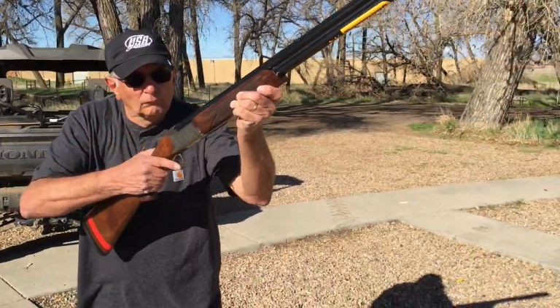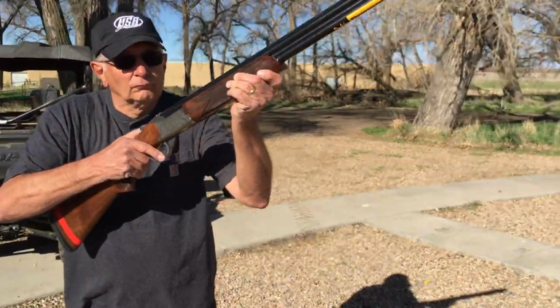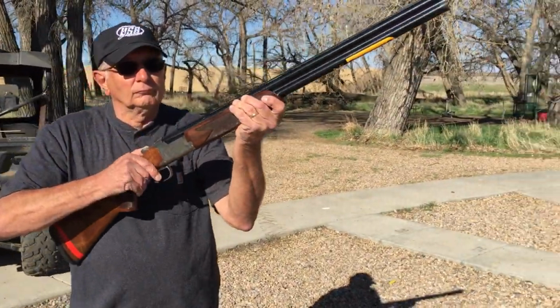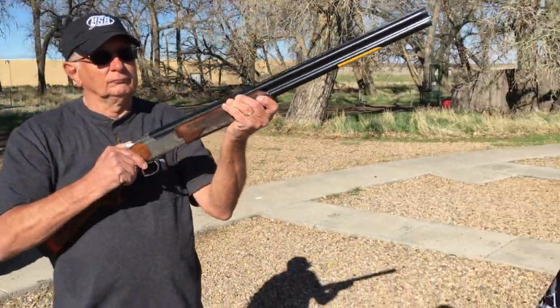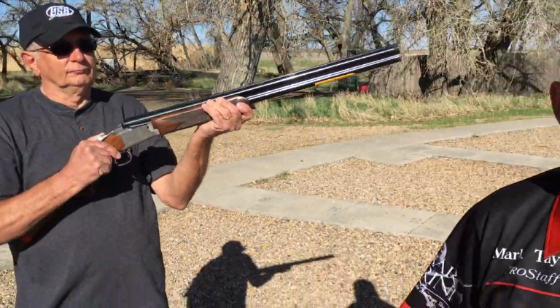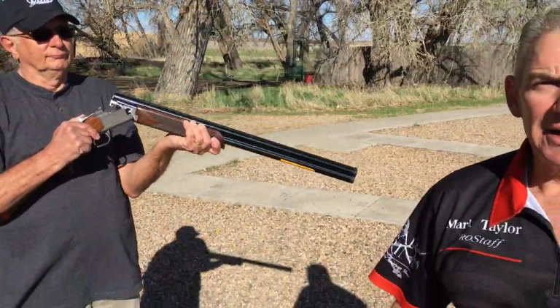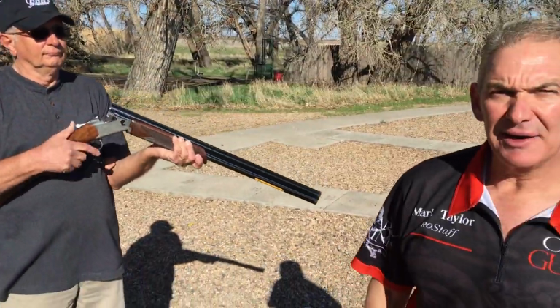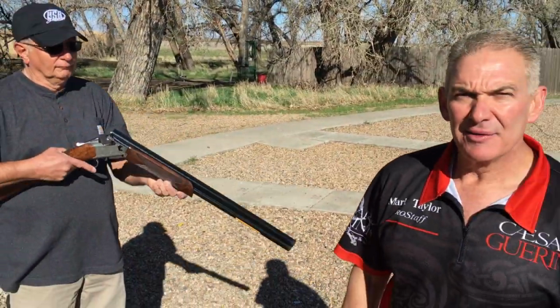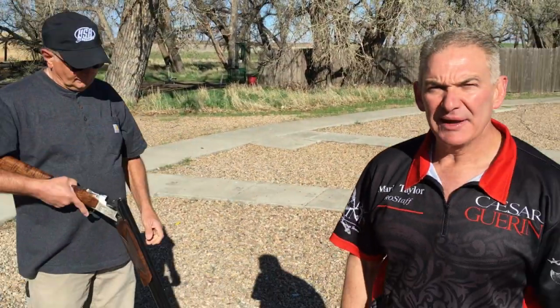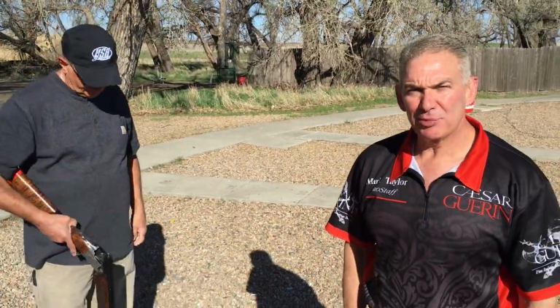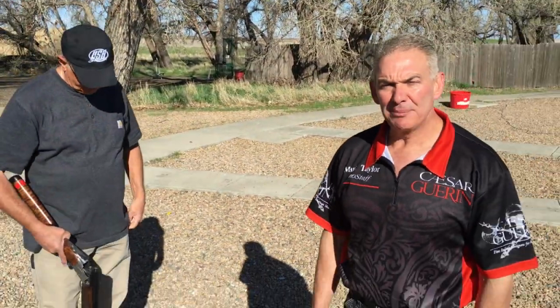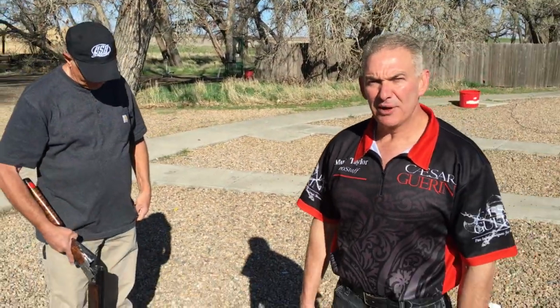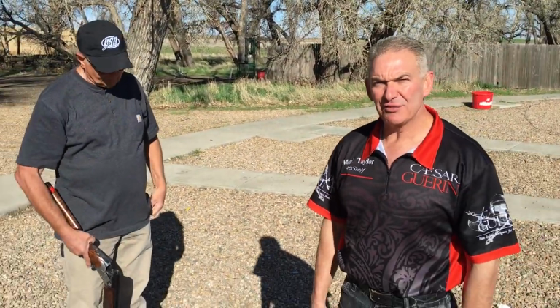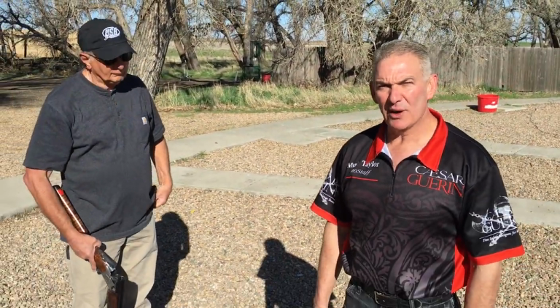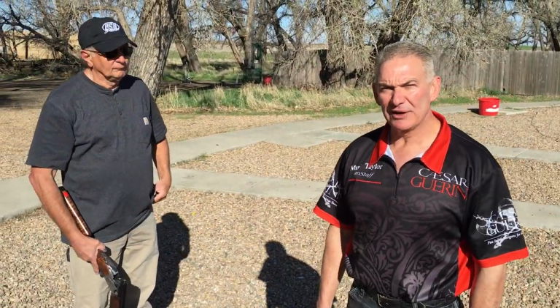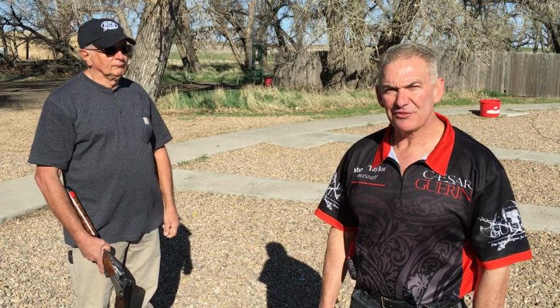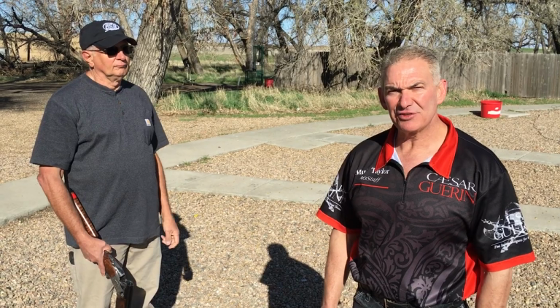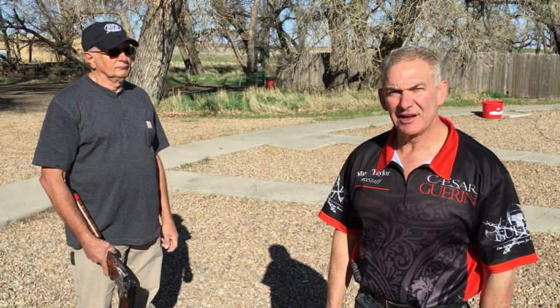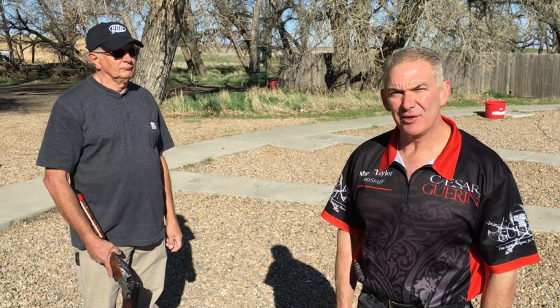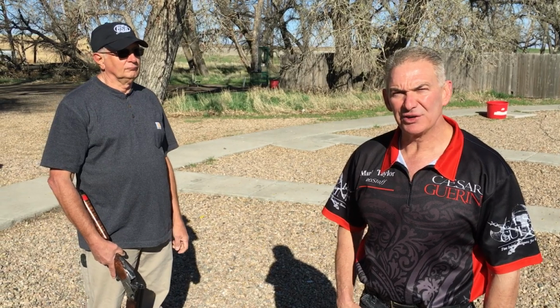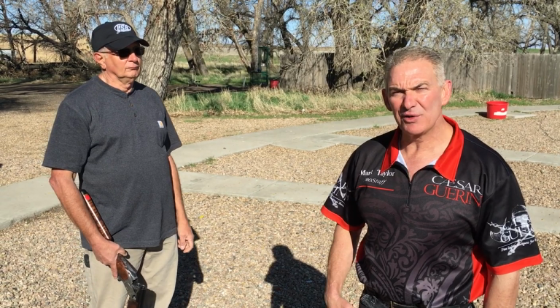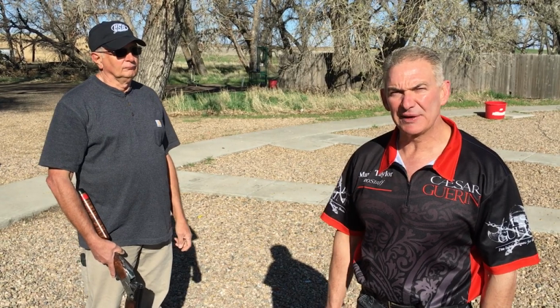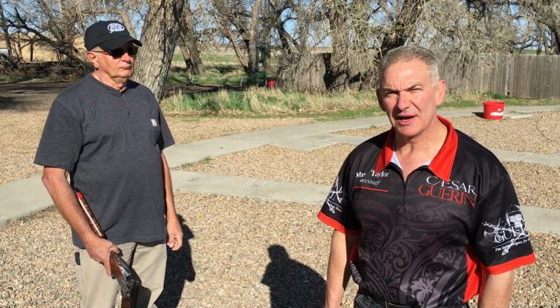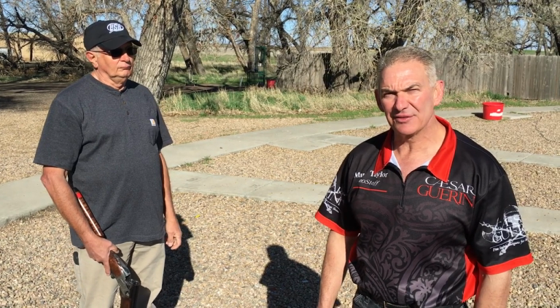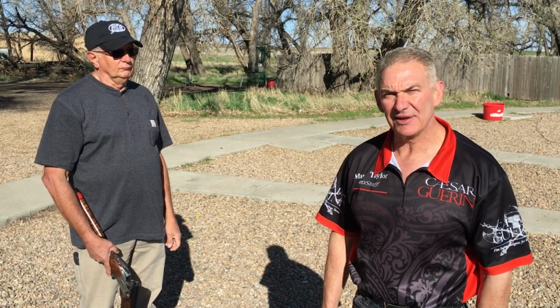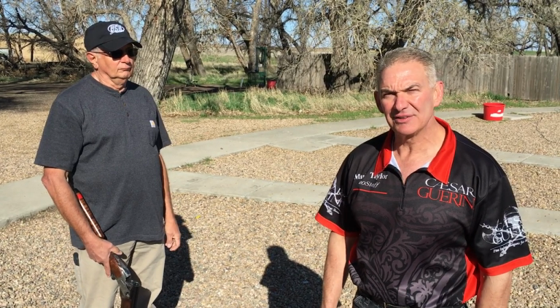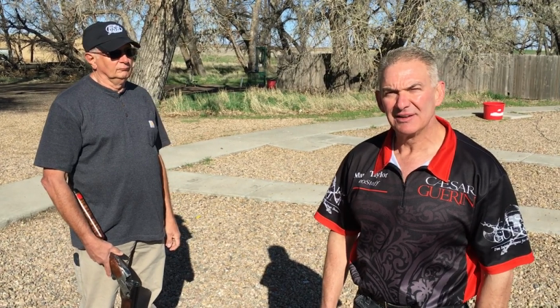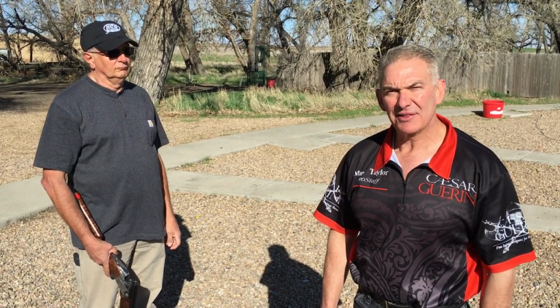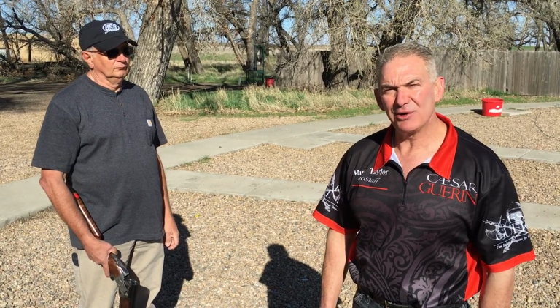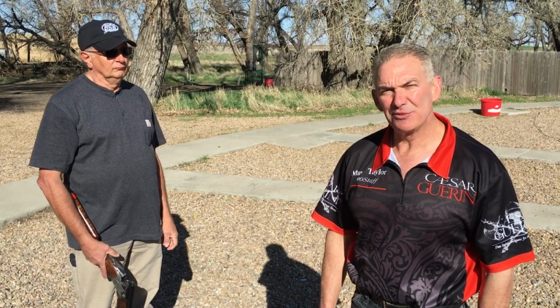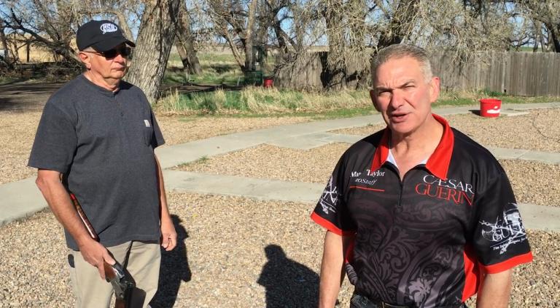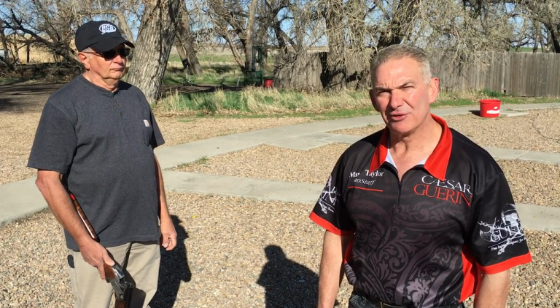So just remember, when you mount the gun, the biggest problem people have is they want to bring the face to the gun. We should always bring the gun to the face. I hope this was helpful. Thank you.